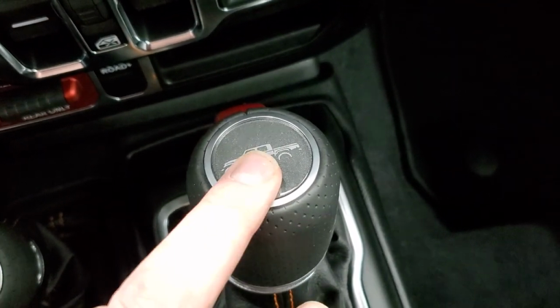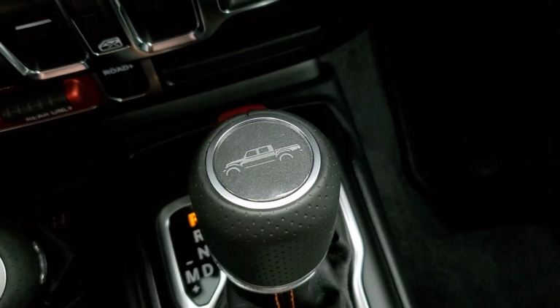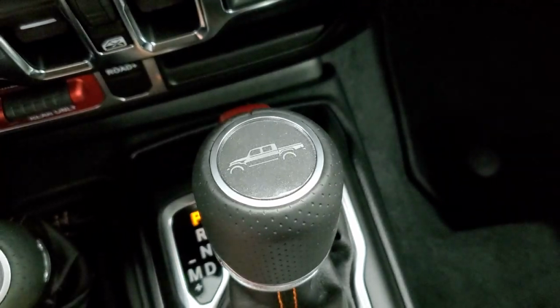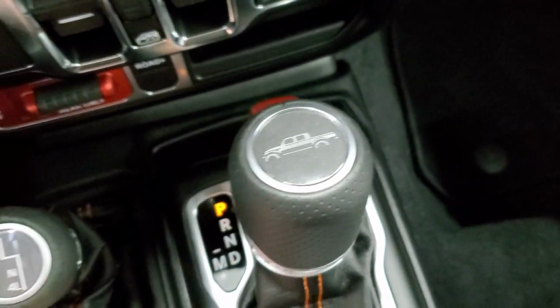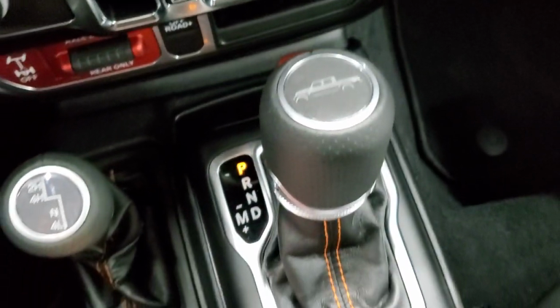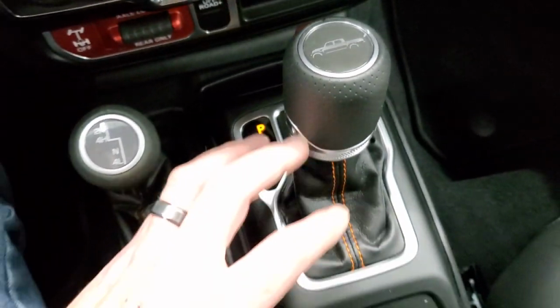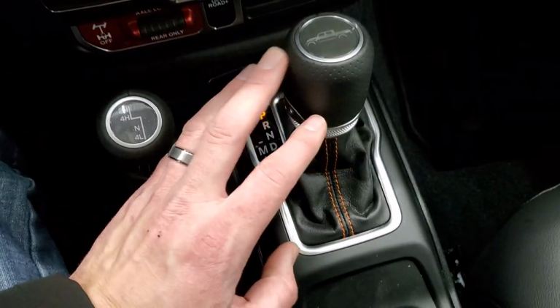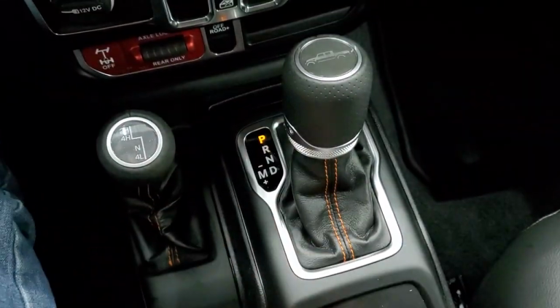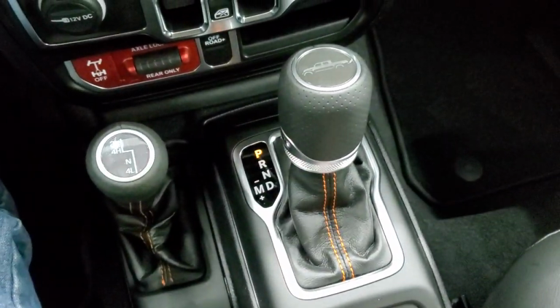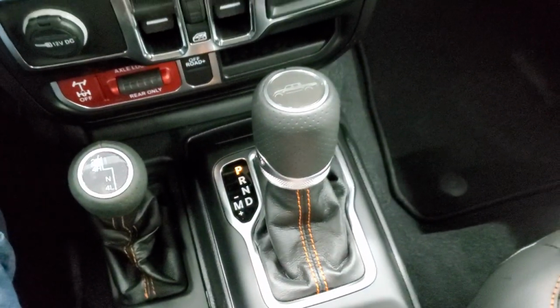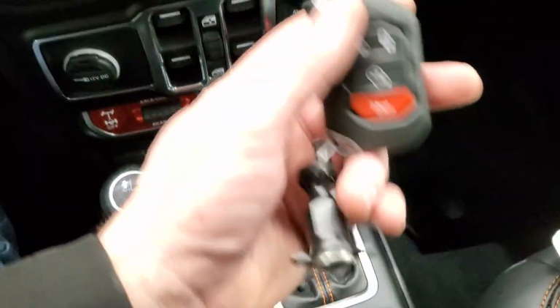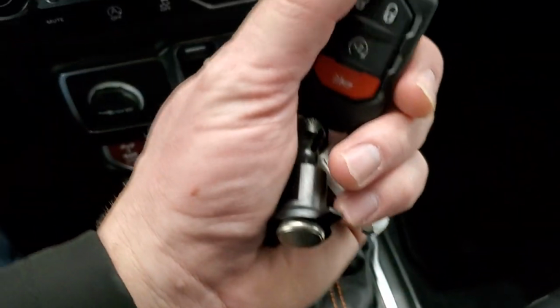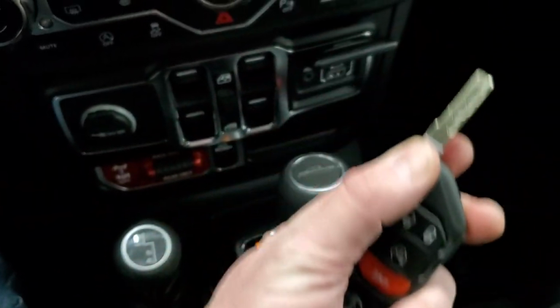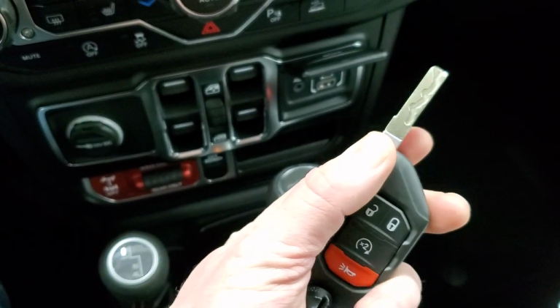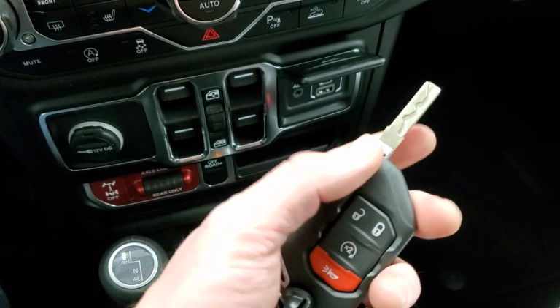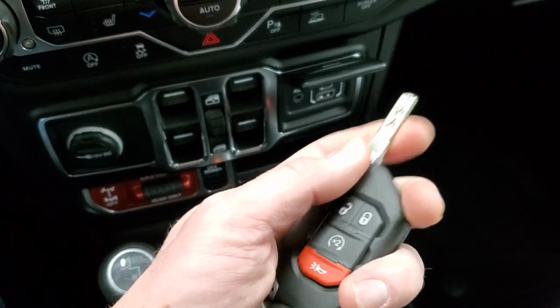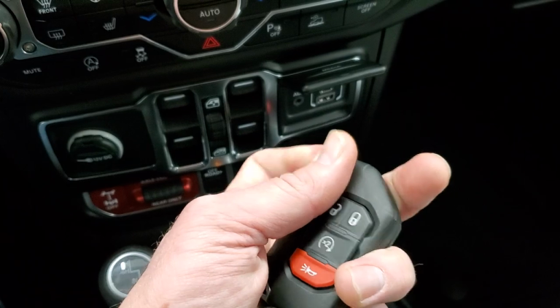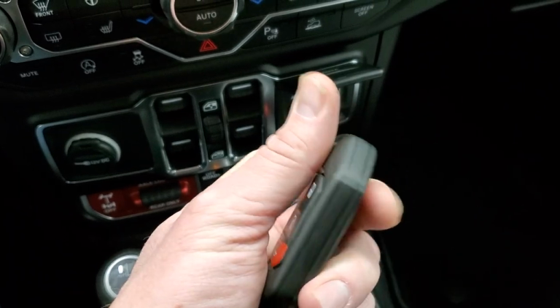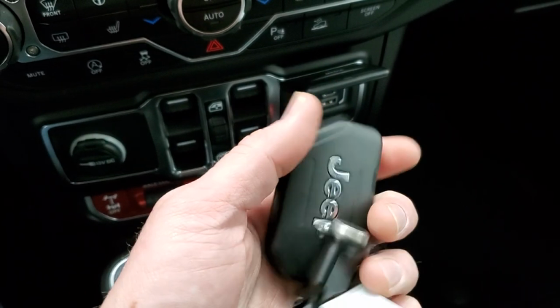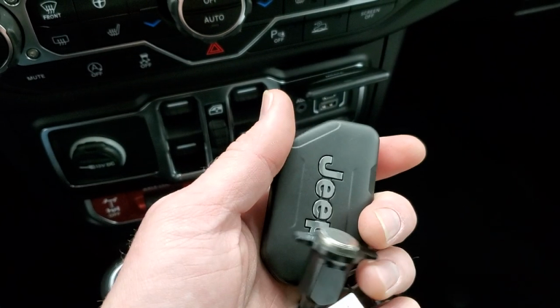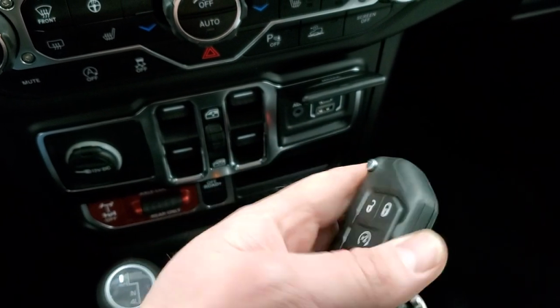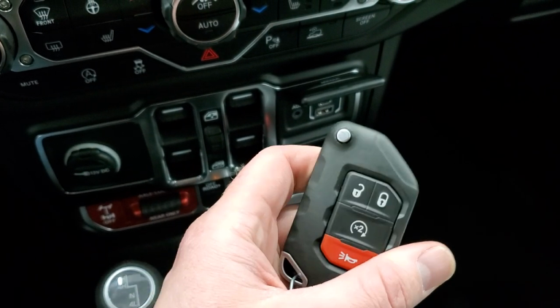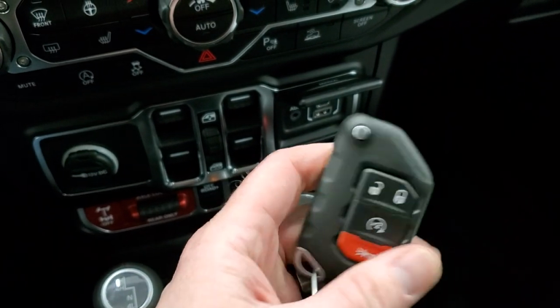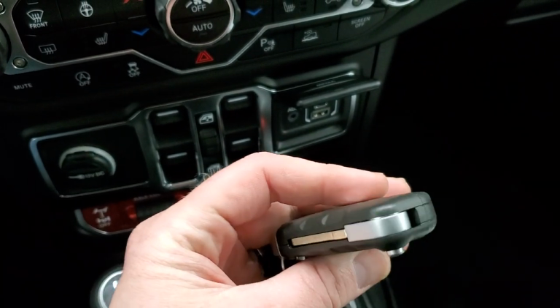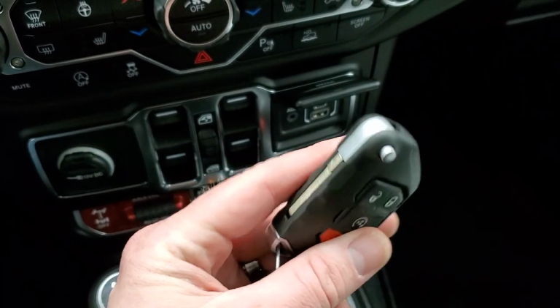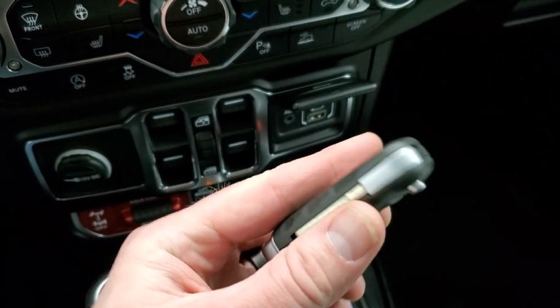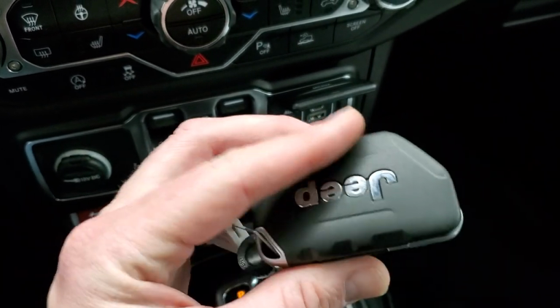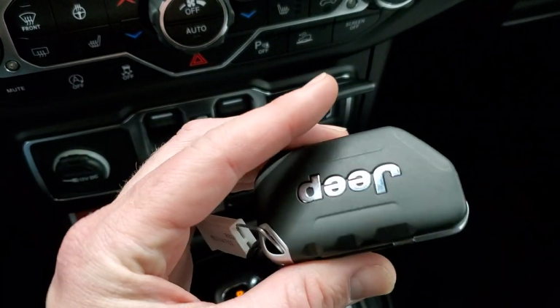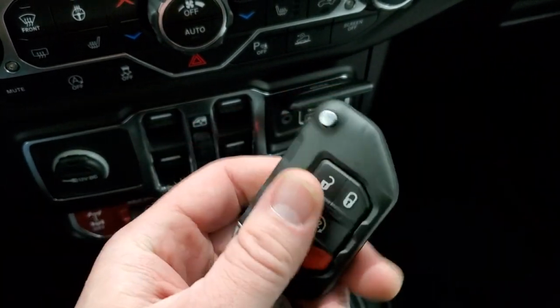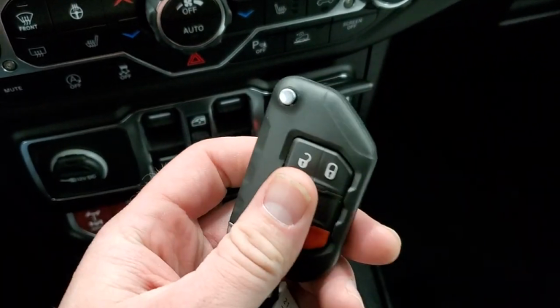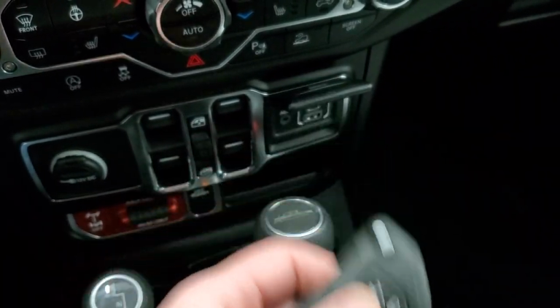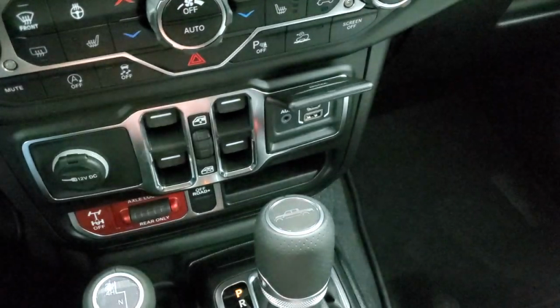You do get the Gladiator logo on top of the eight-speed automatic transmission. You get the flipper-style key with keyless entry and remote start — definitely a bulky, chunky key.